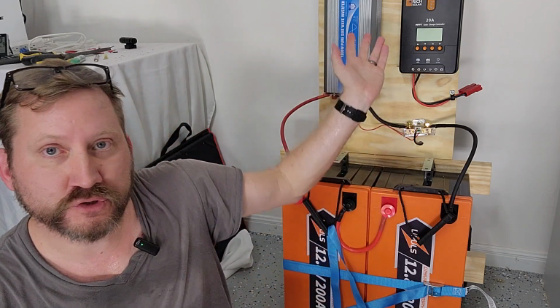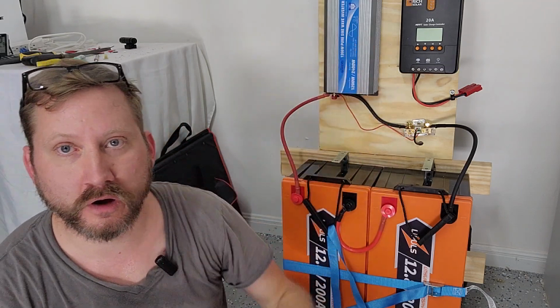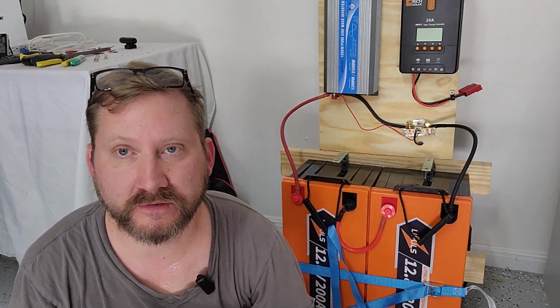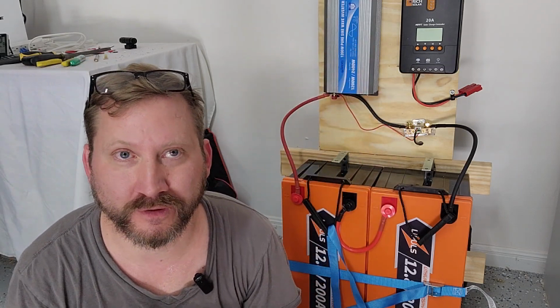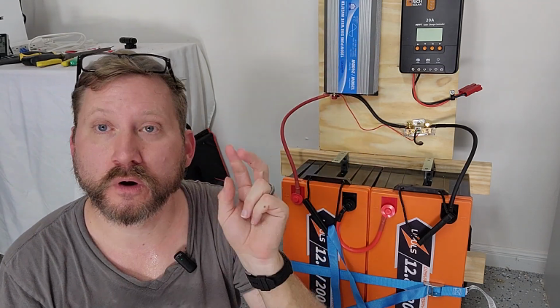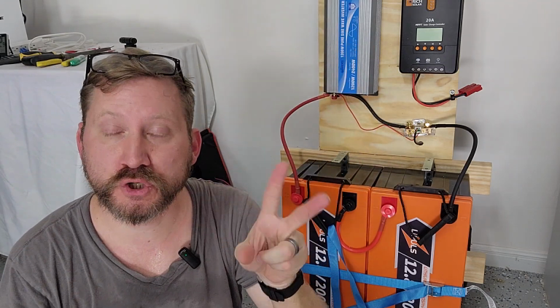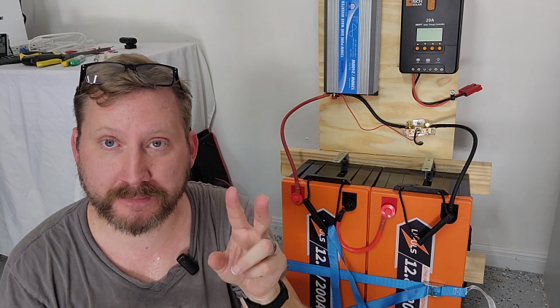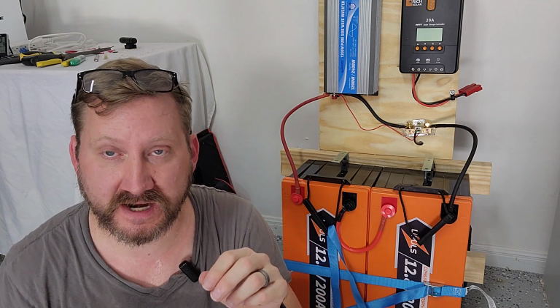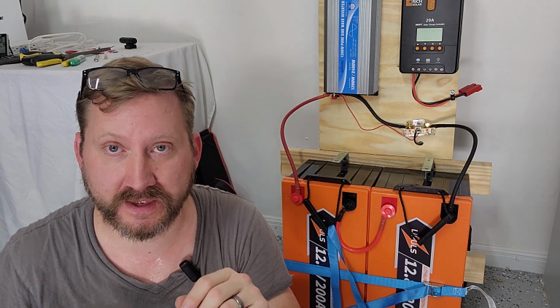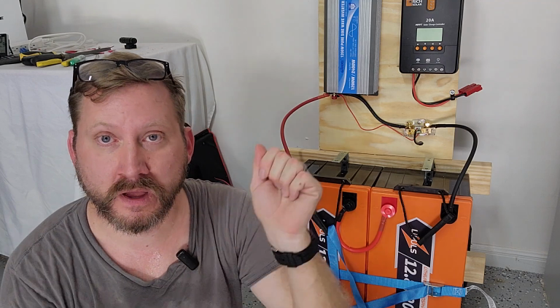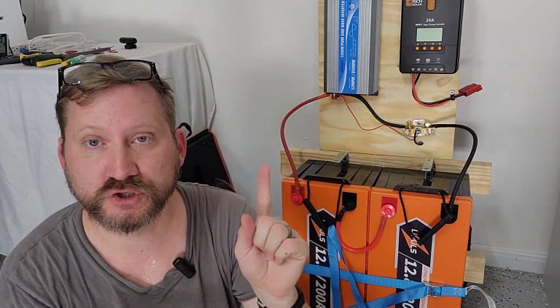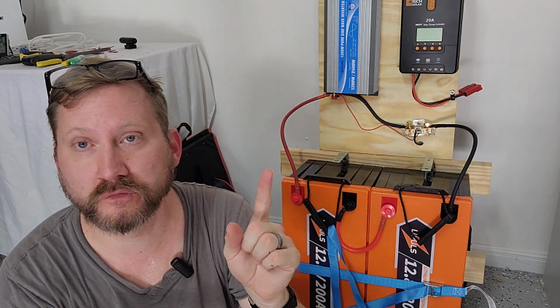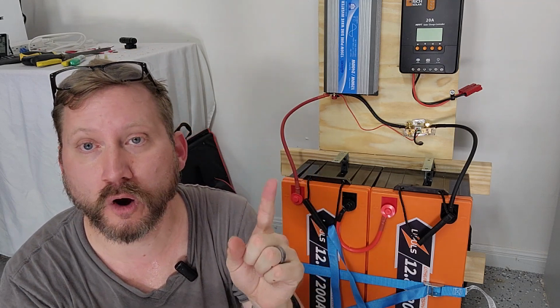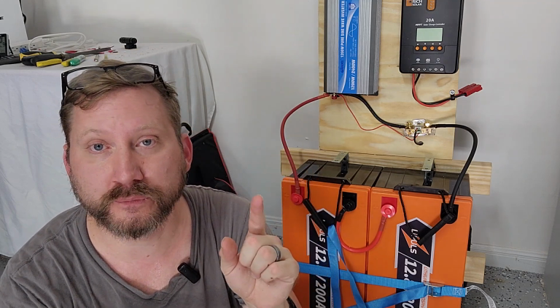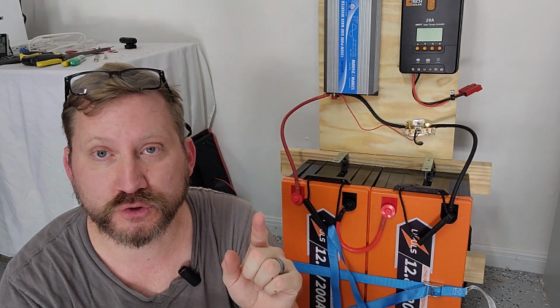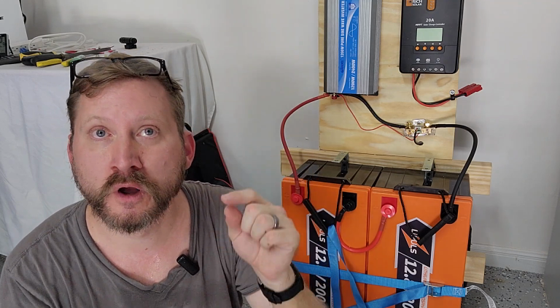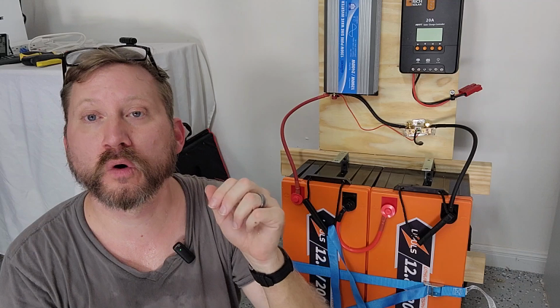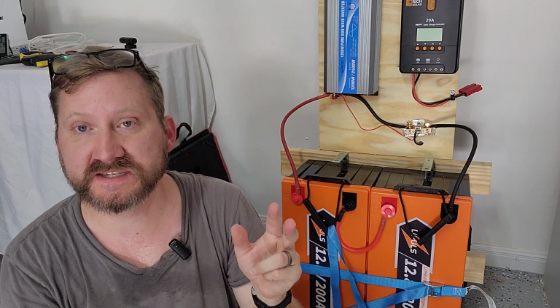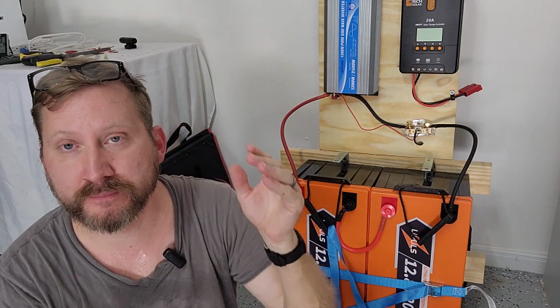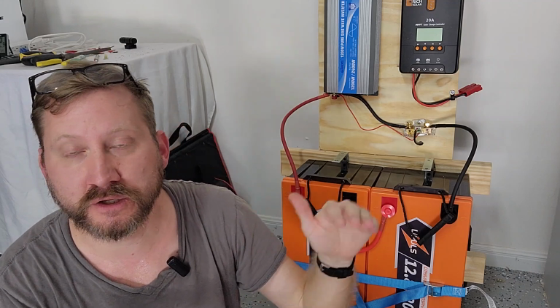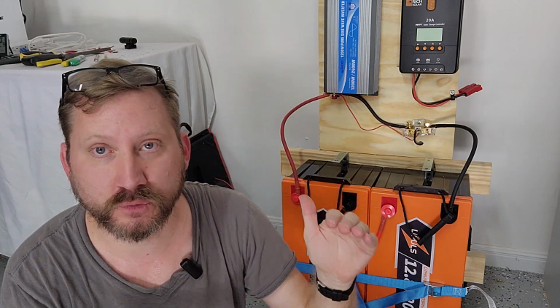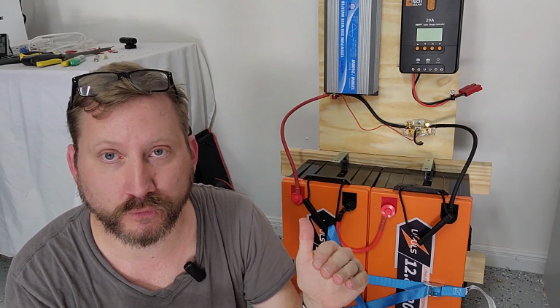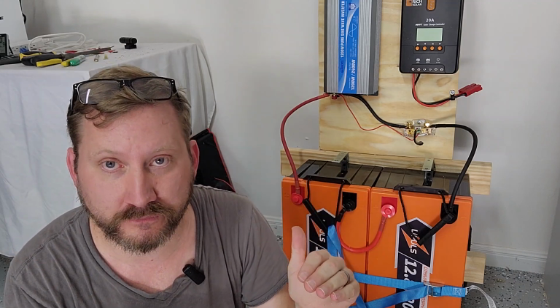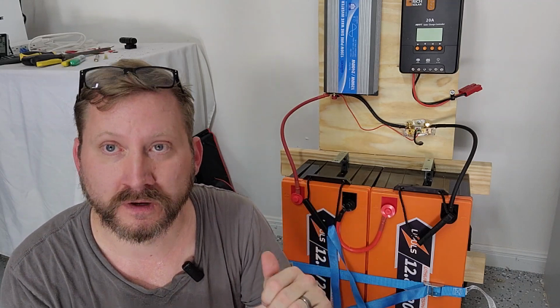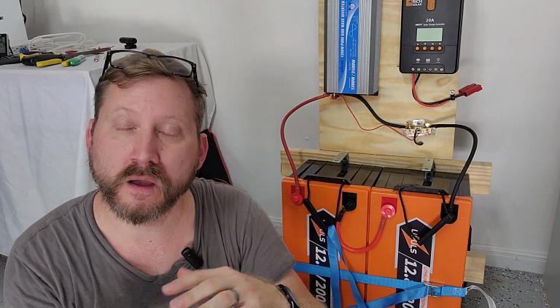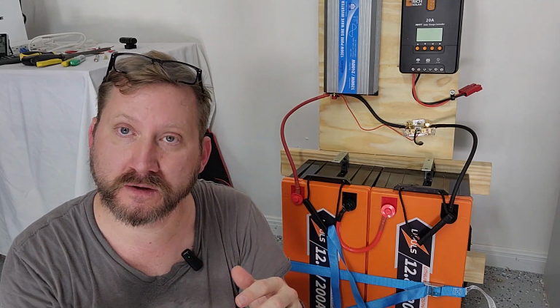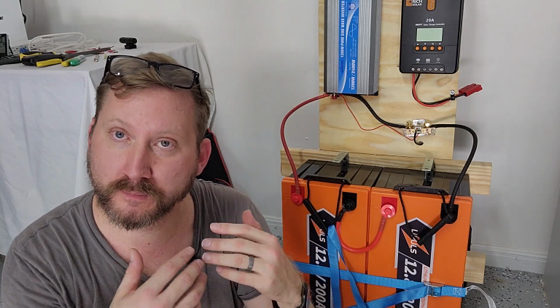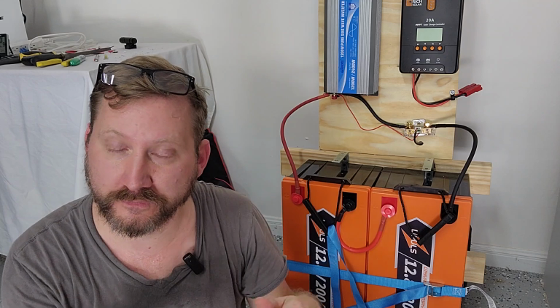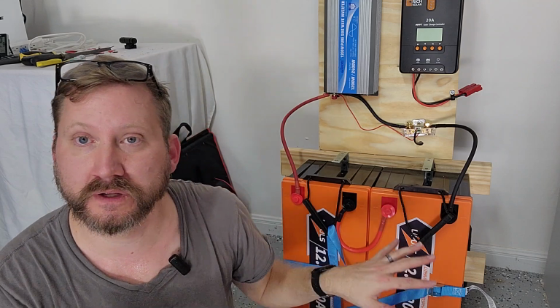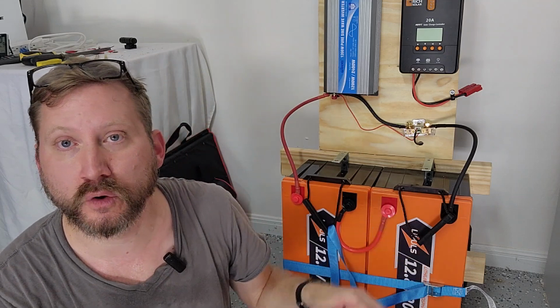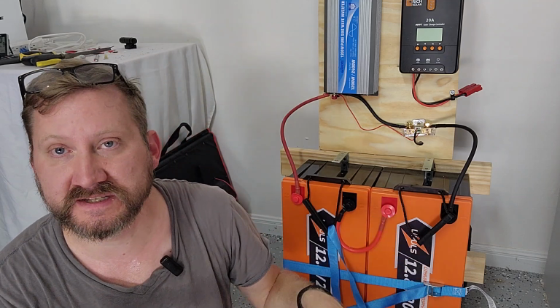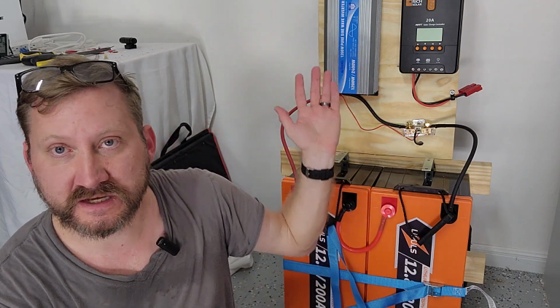There are two exceptions I can think of: a 12 volt RV refrigerator, or a CPAP machine using a 12 volt converter. They are going to run more efficiently going DC to DC because you don't have the losses of the inverter.